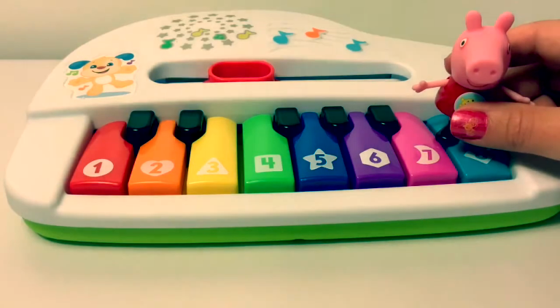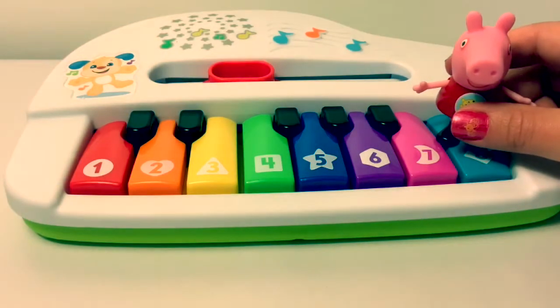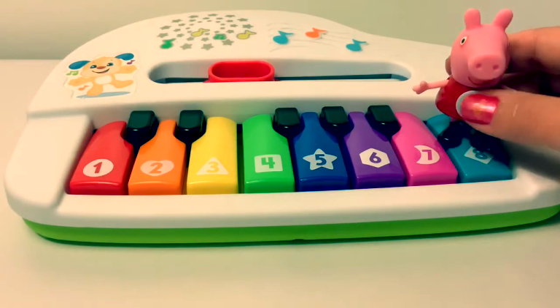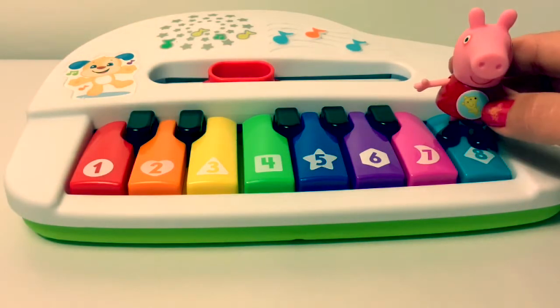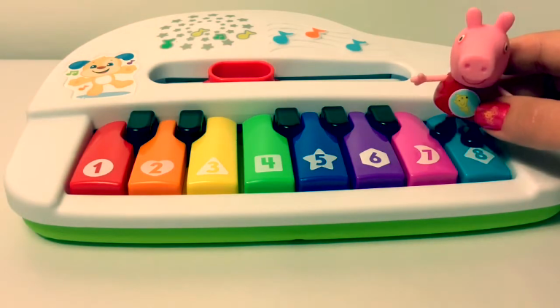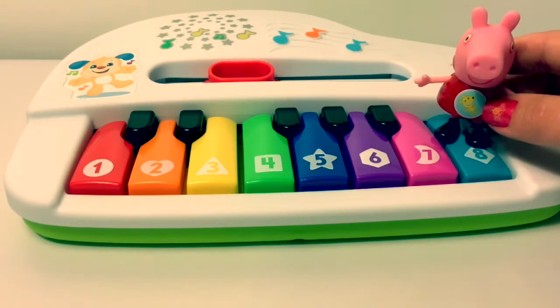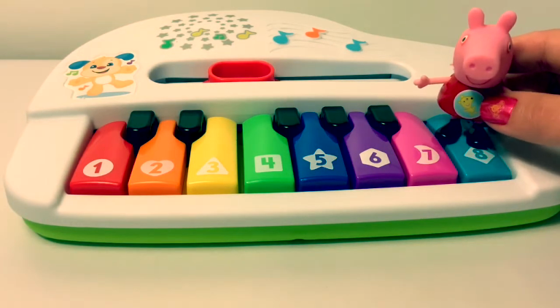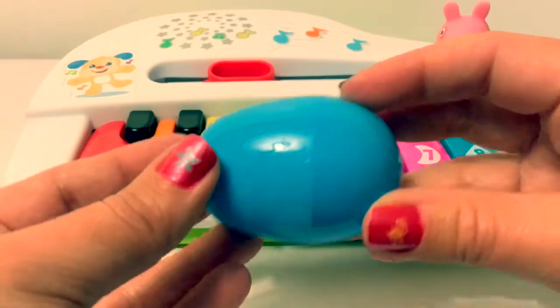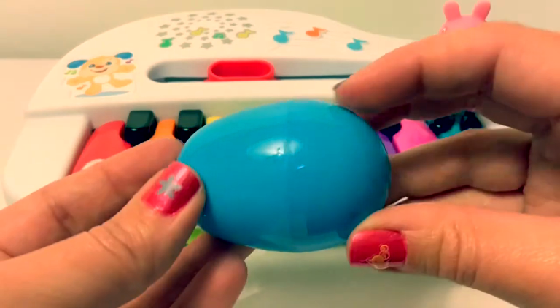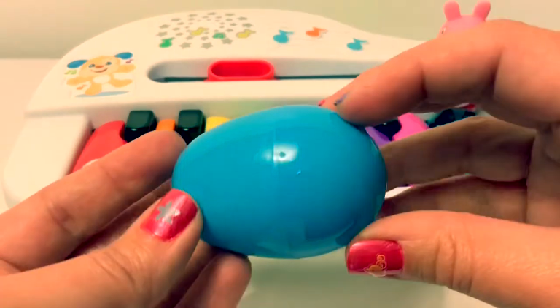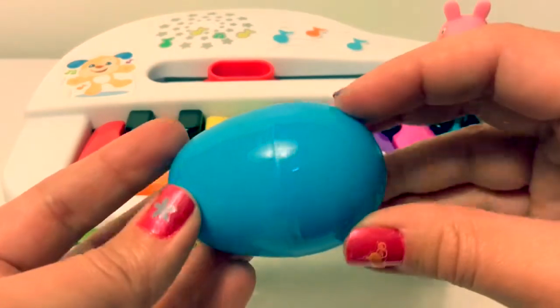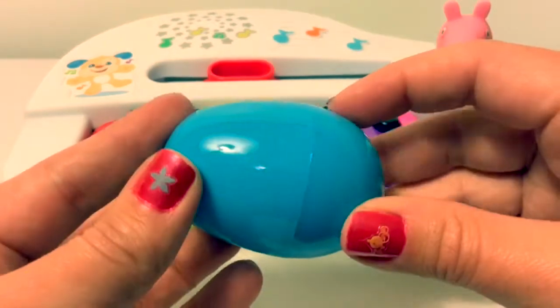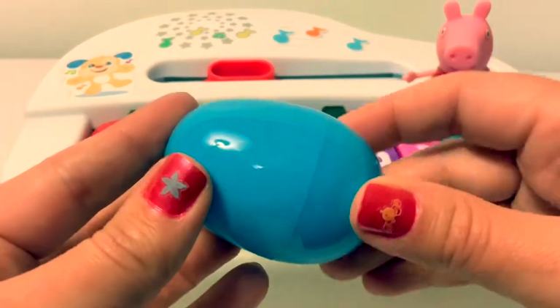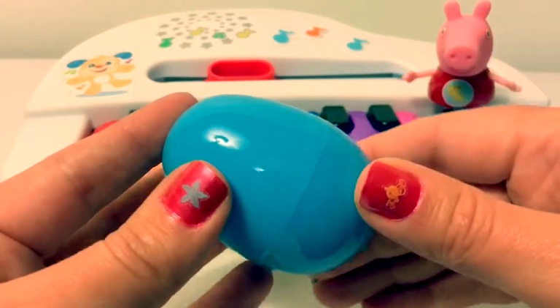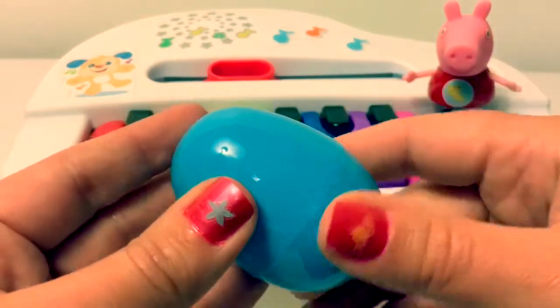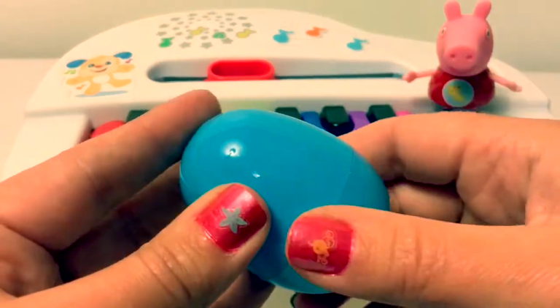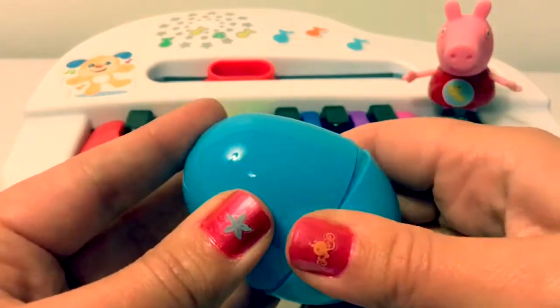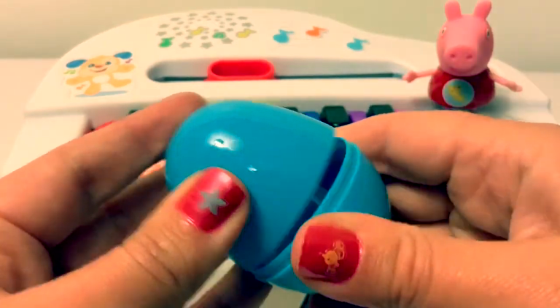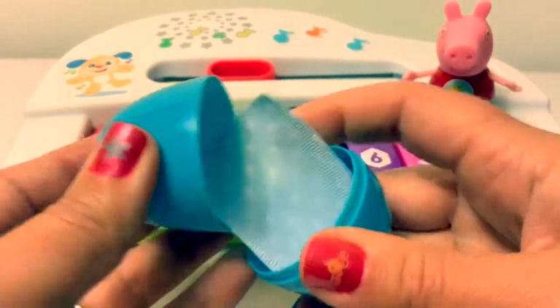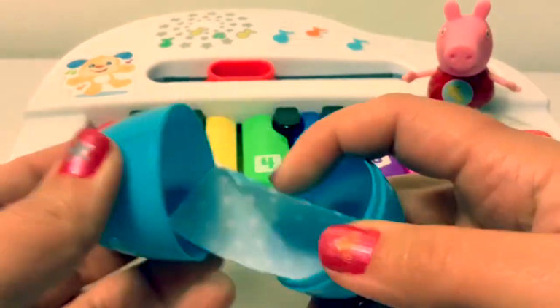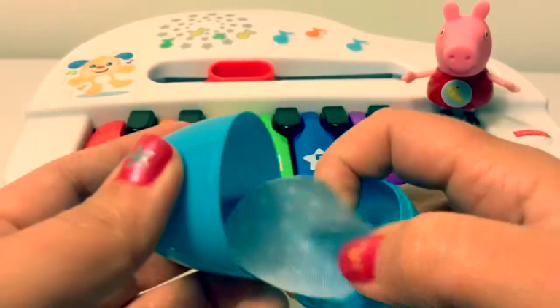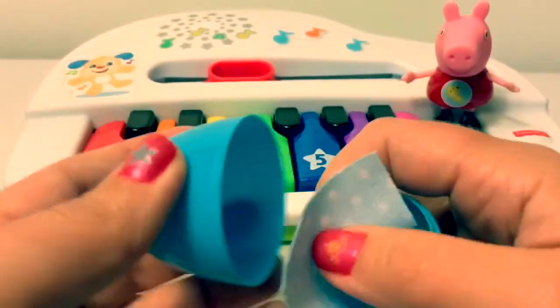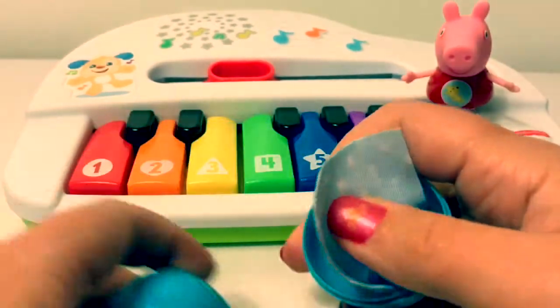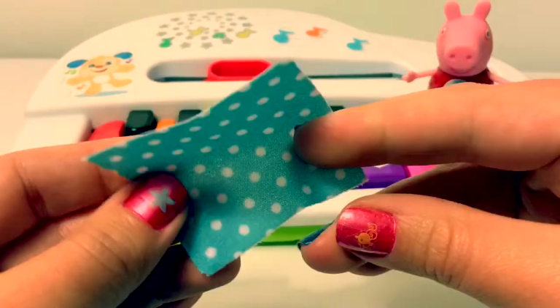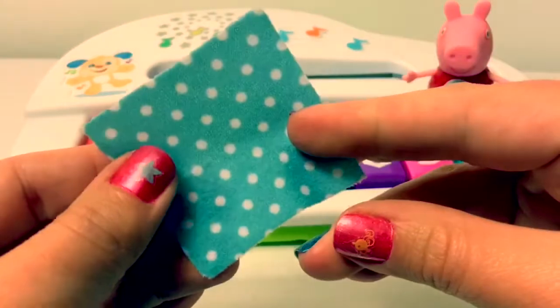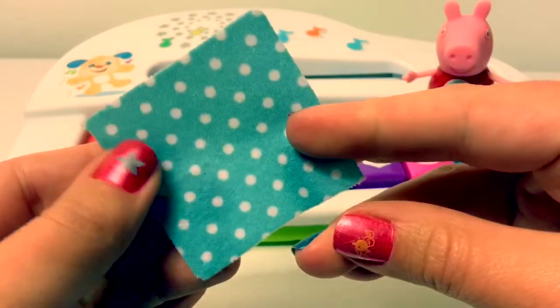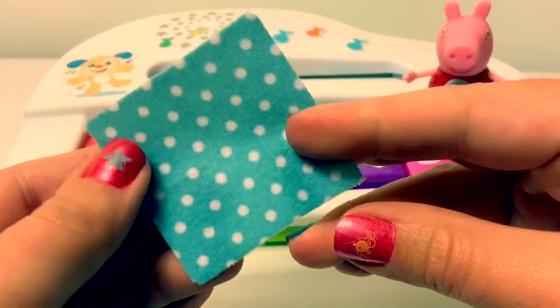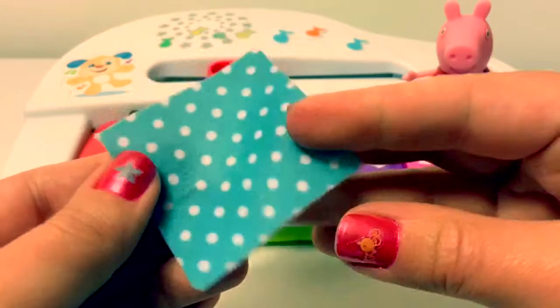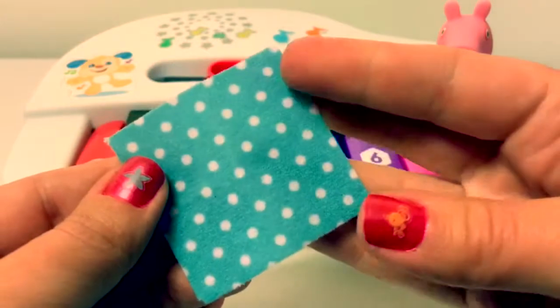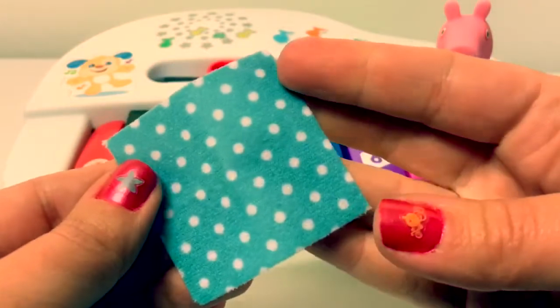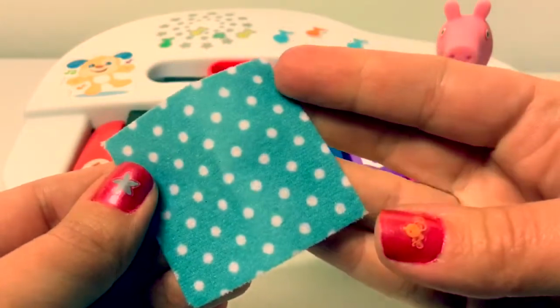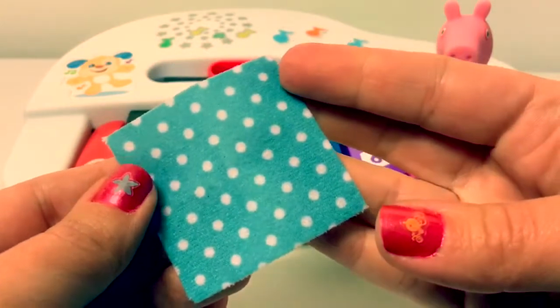Teal. This egg is teal. This blanket is teal.